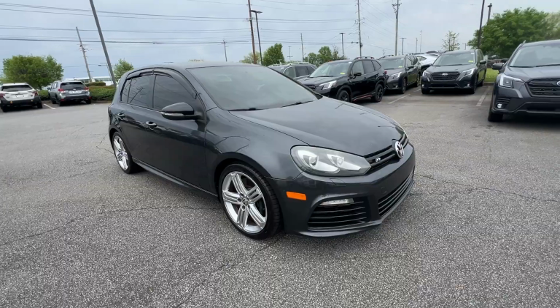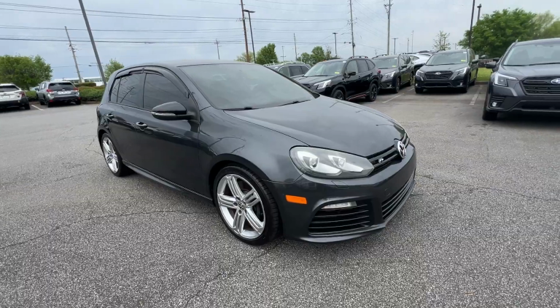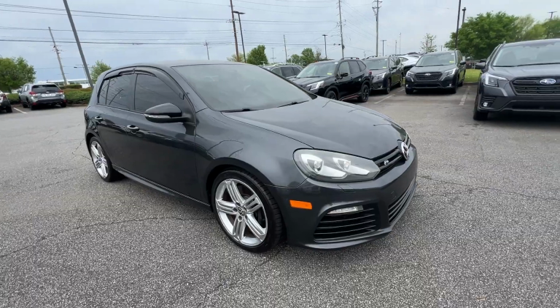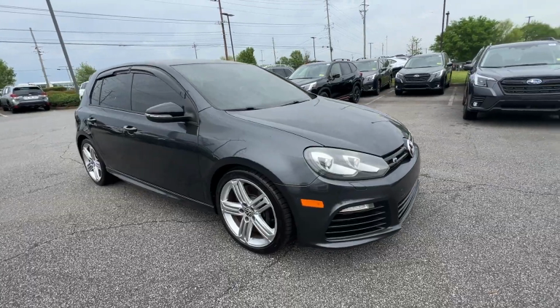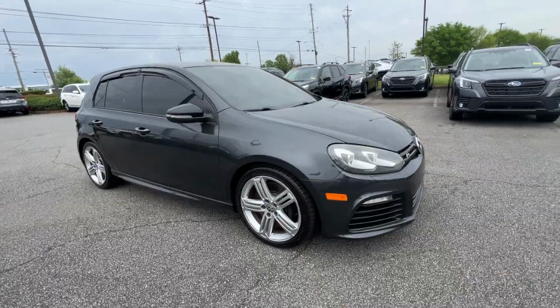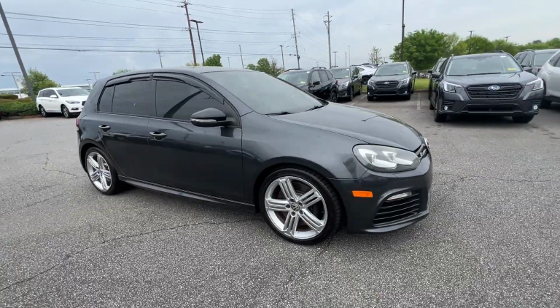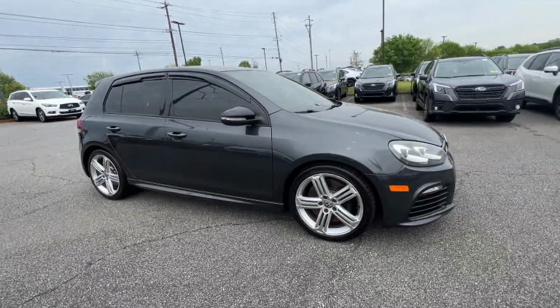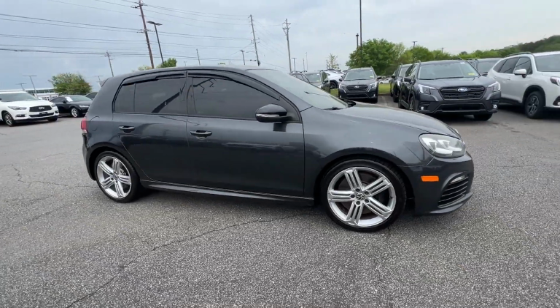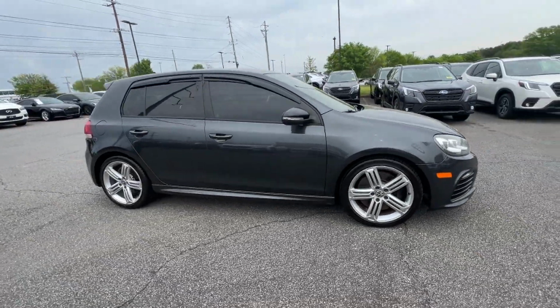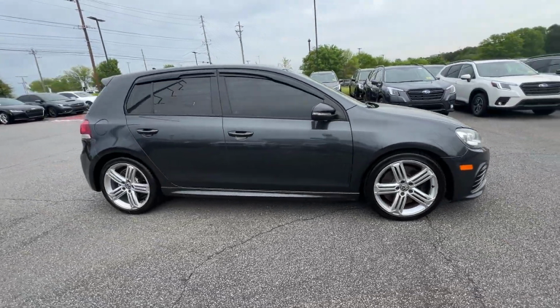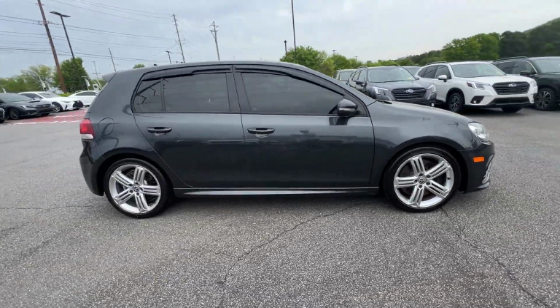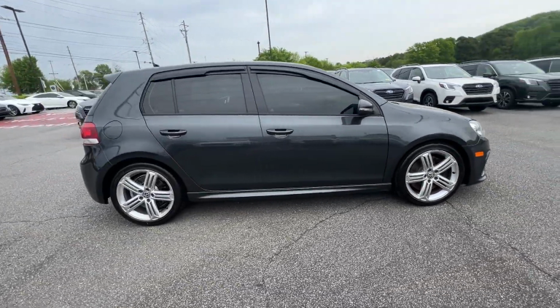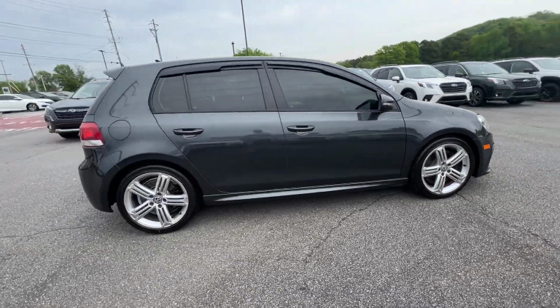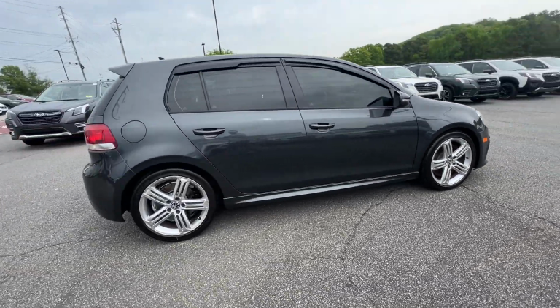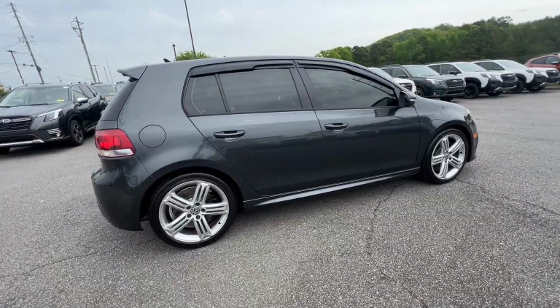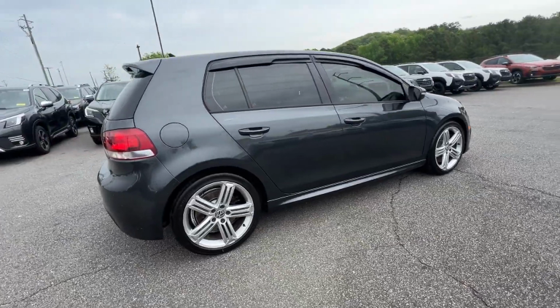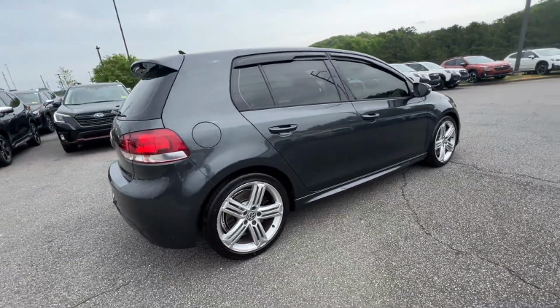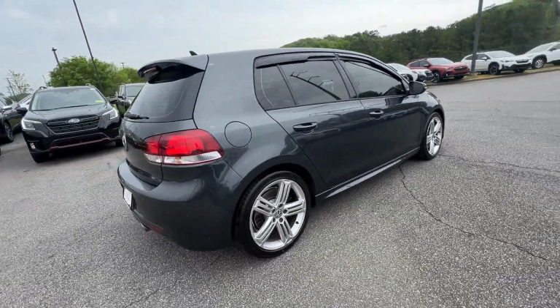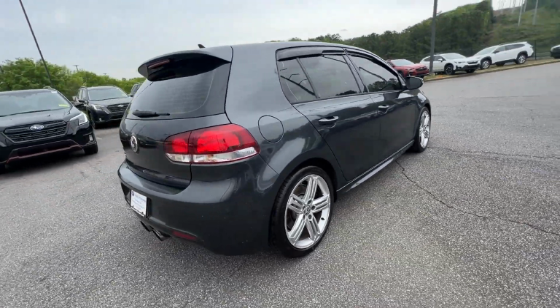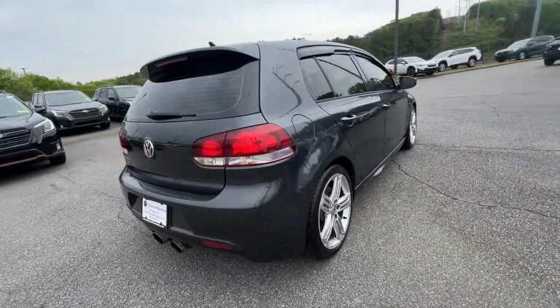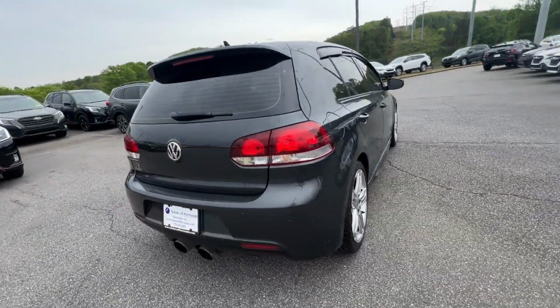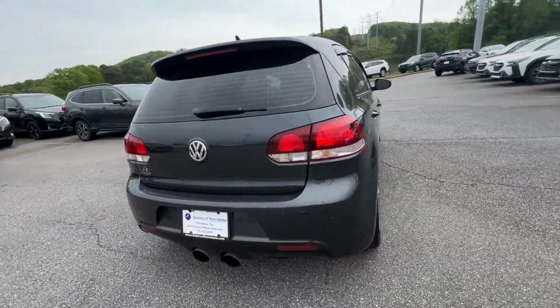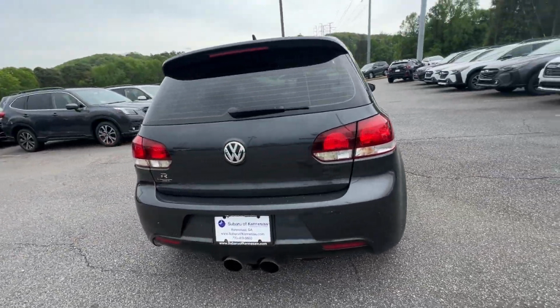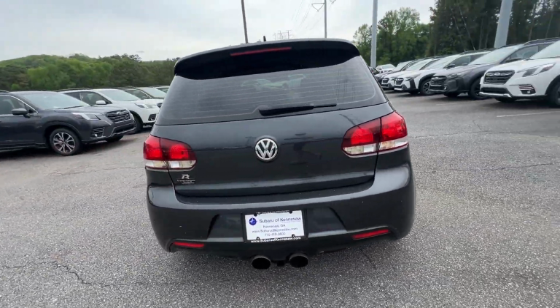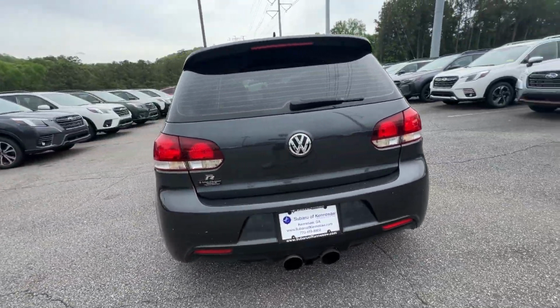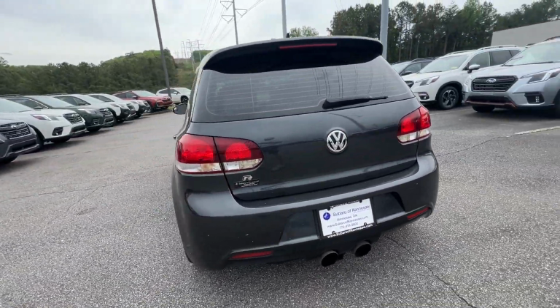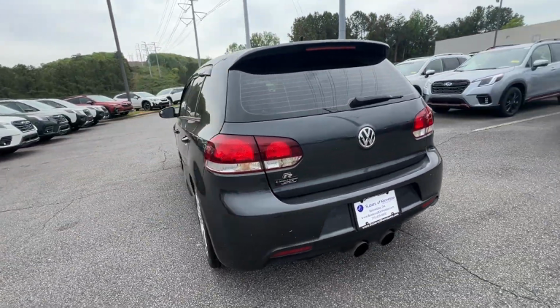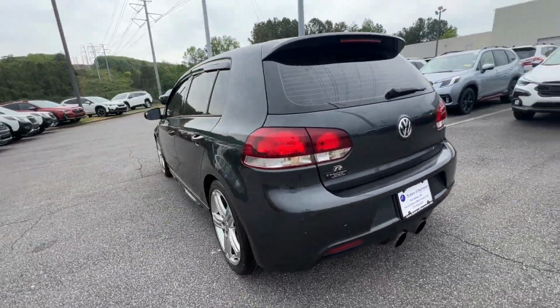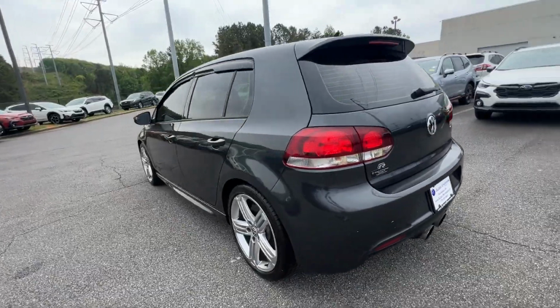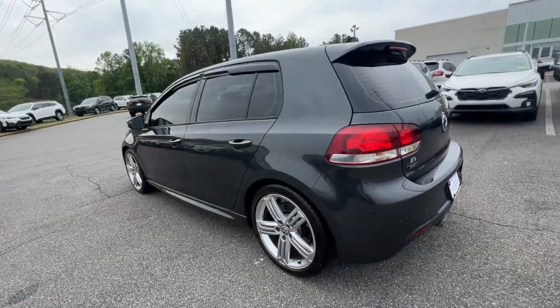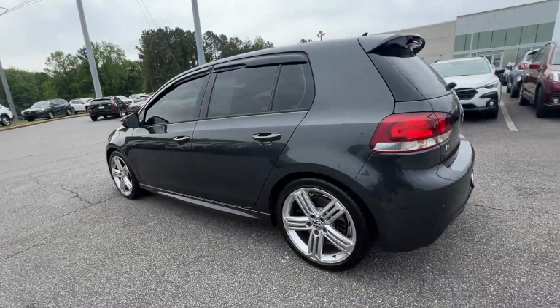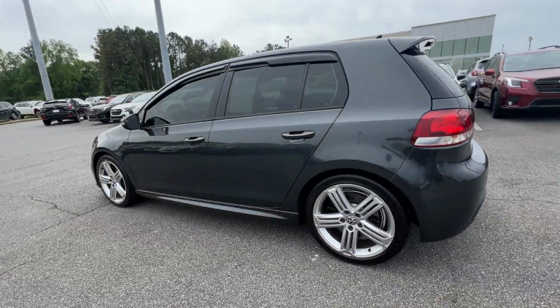2013 Volkswagen Golf R. This sedan combines safety and comfort with style and performance. Fall in love with its many extra features, which include the following.